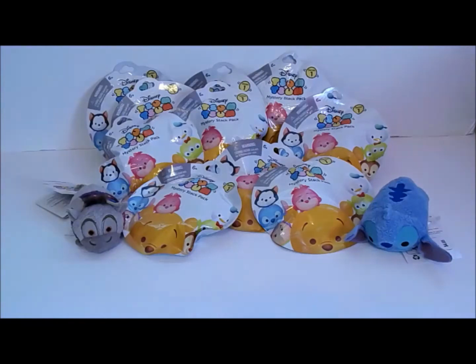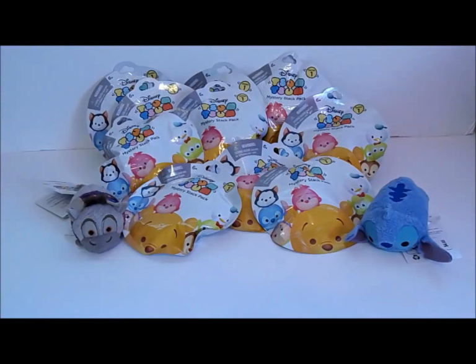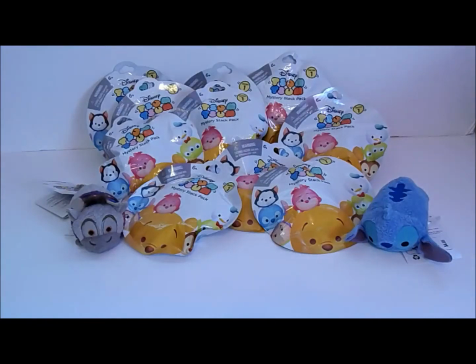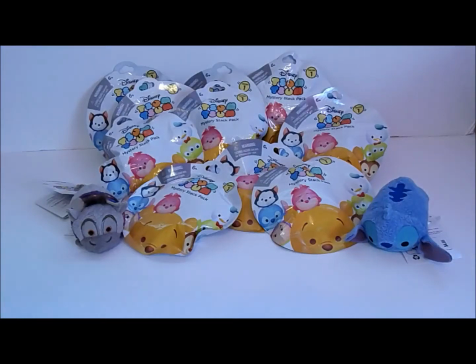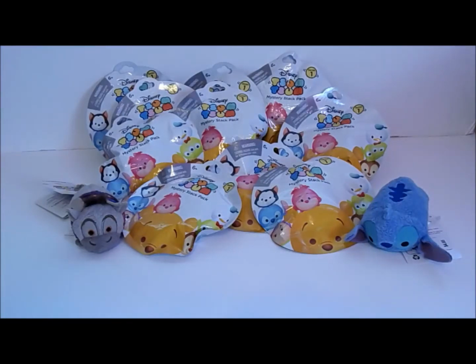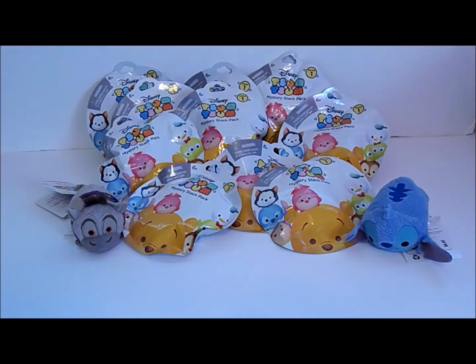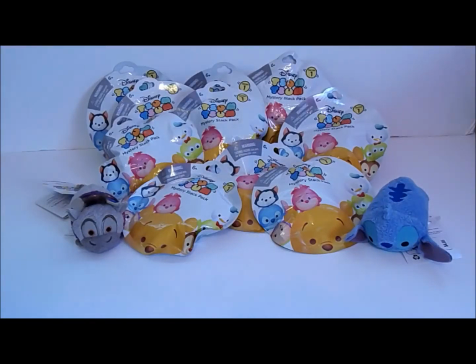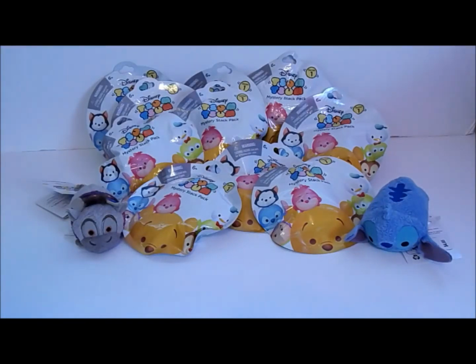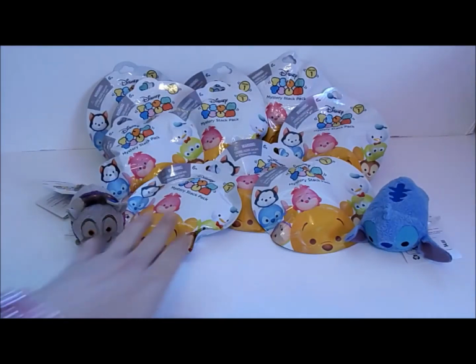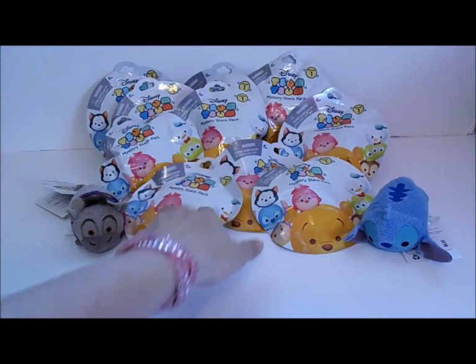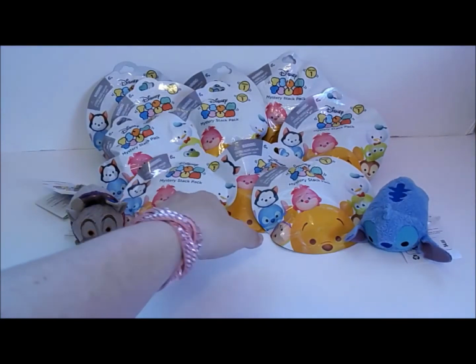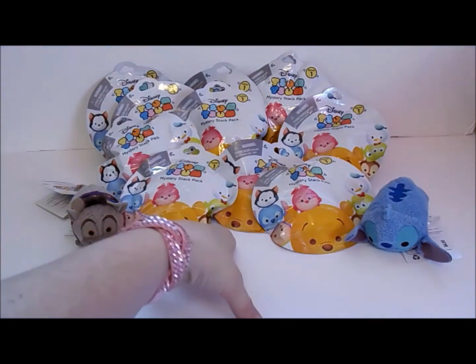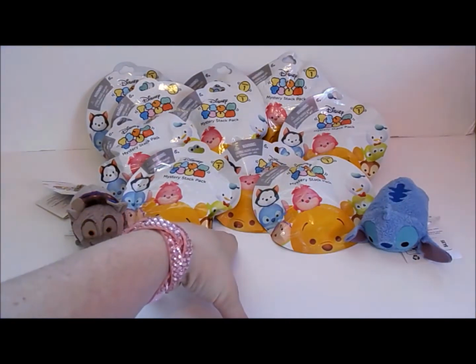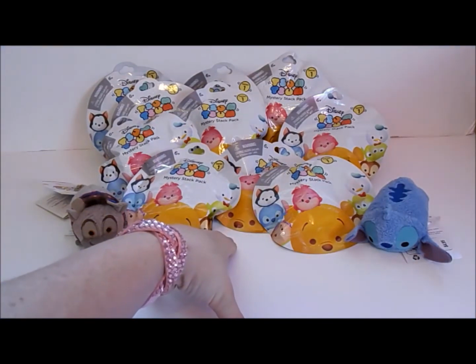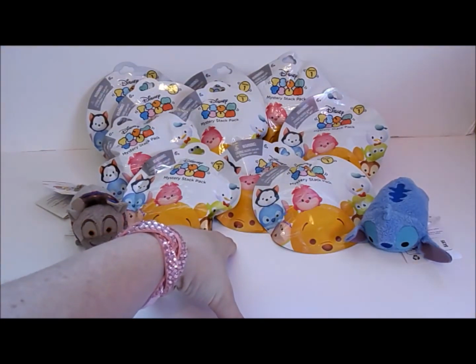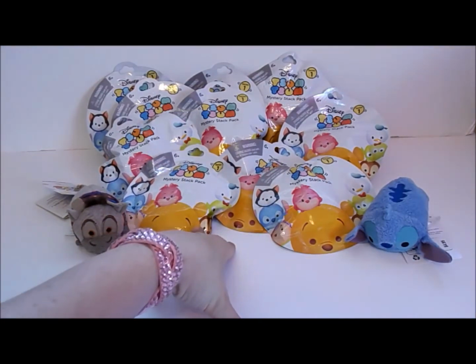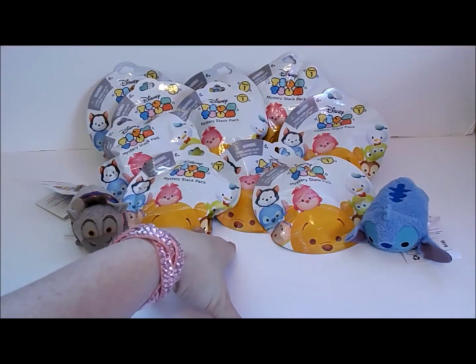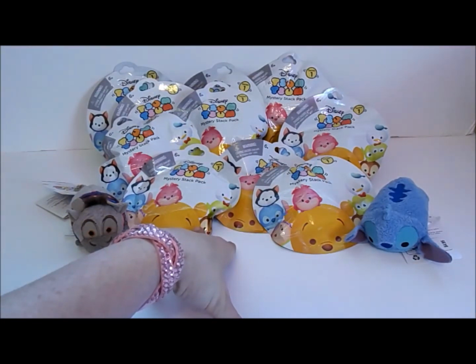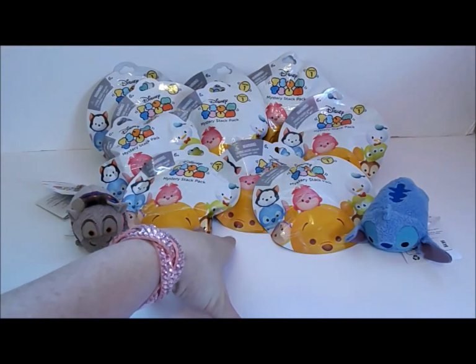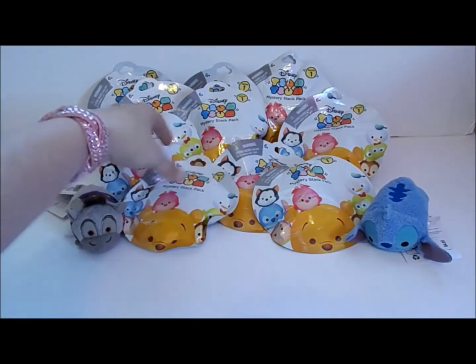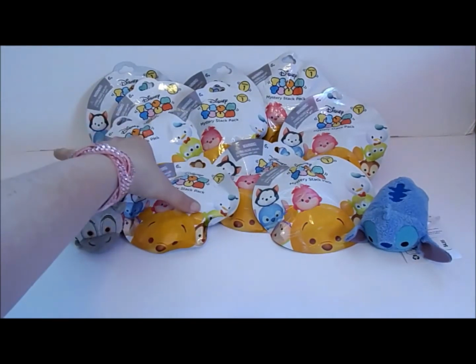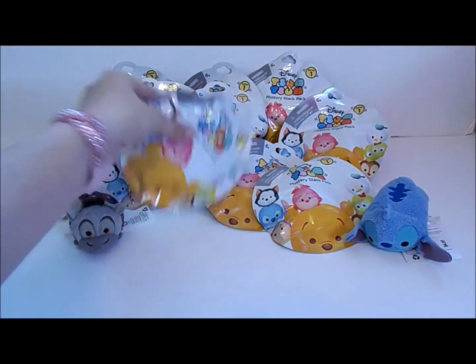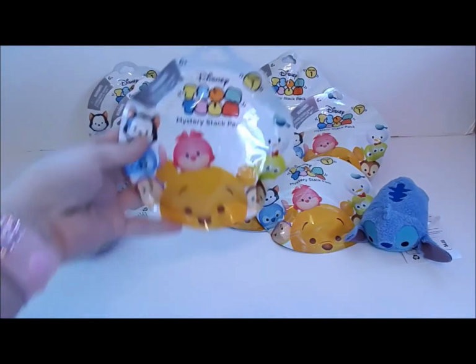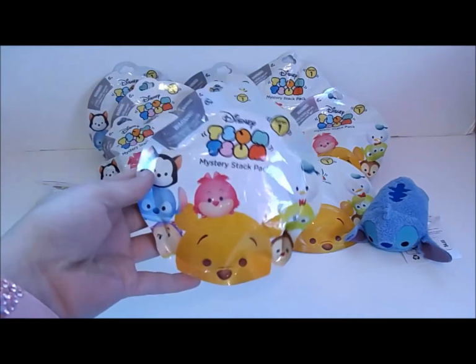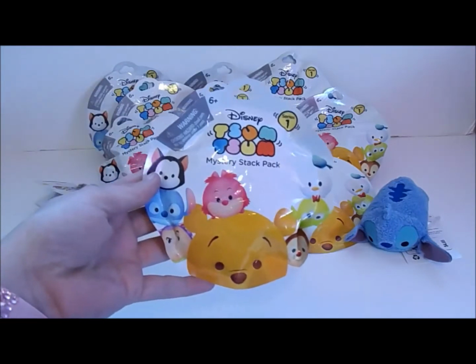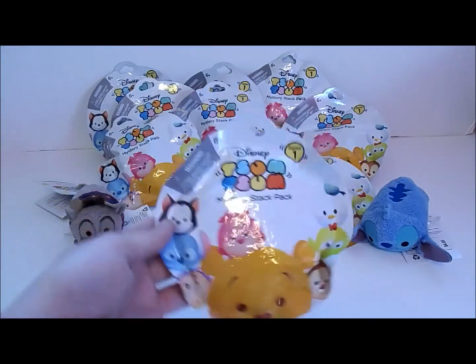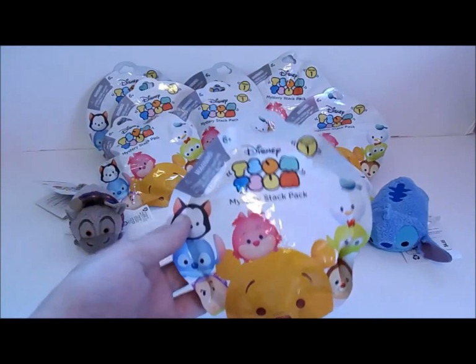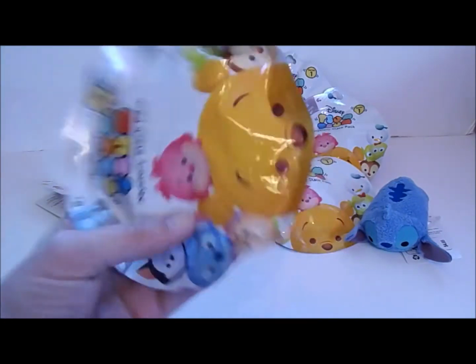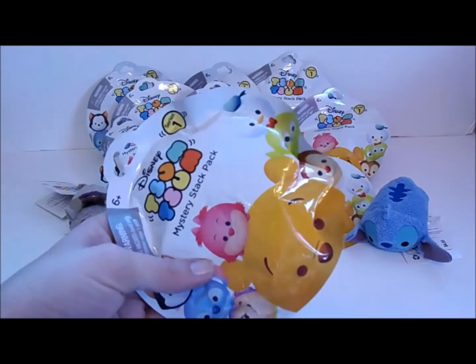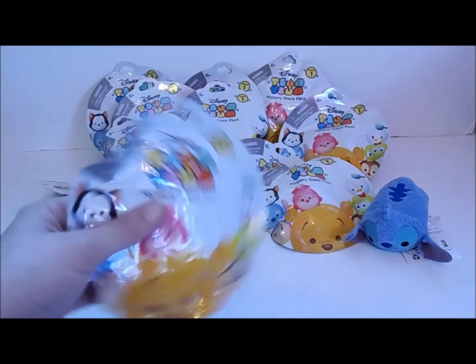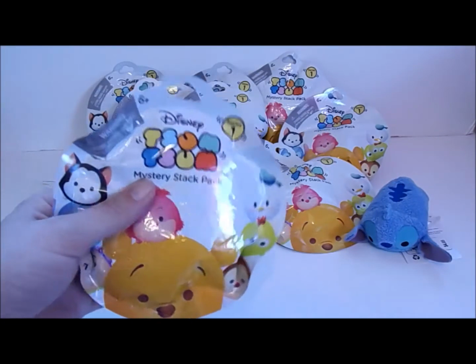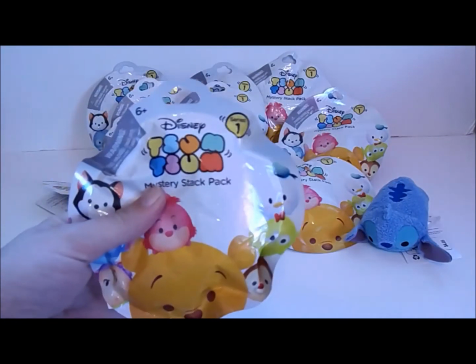Hey guys, Tiger Lily Toys TV here. Today we have Disney Tsum Tsum Mystery Stack Packs. They are so hard to find, but my Target finally had them, so you might want to check your Target if you couldn't find them.